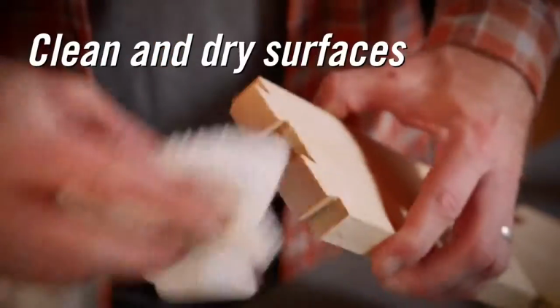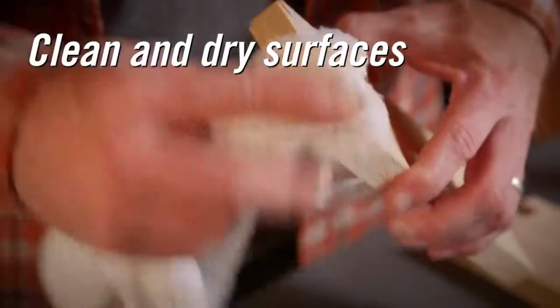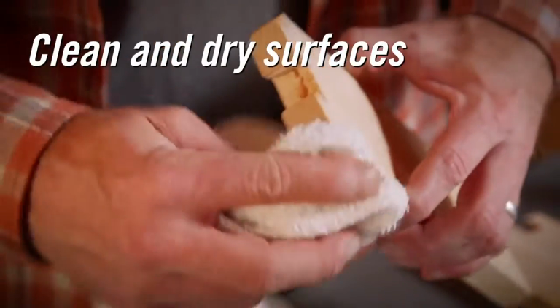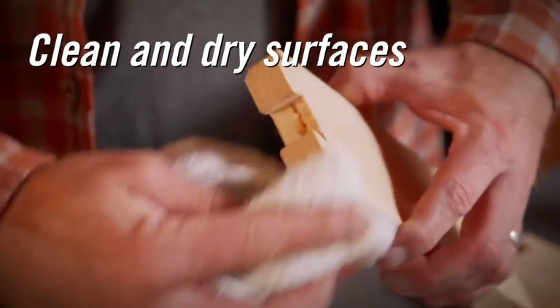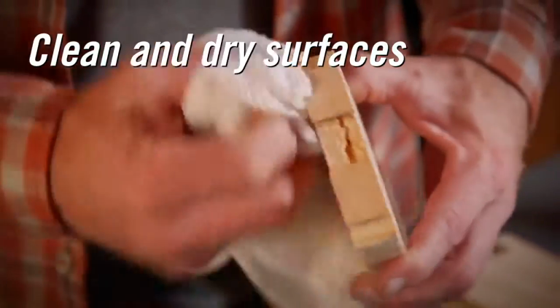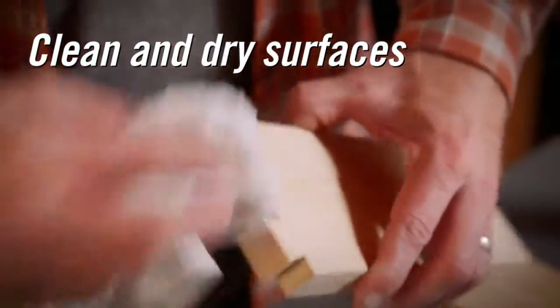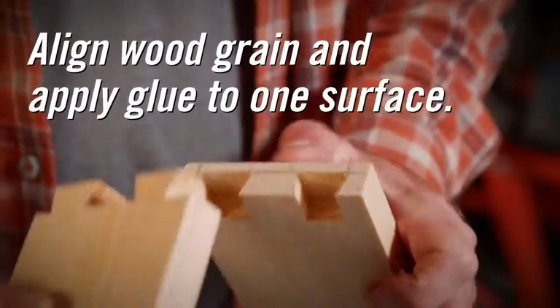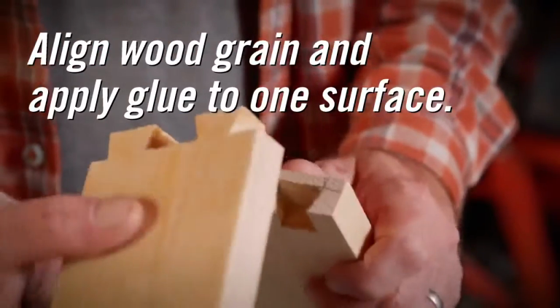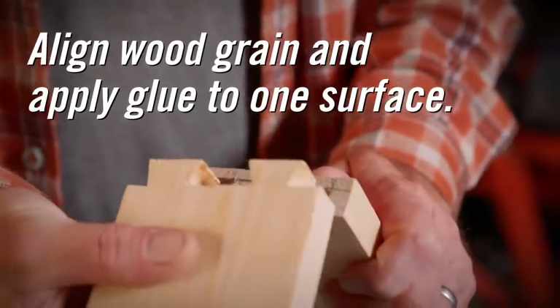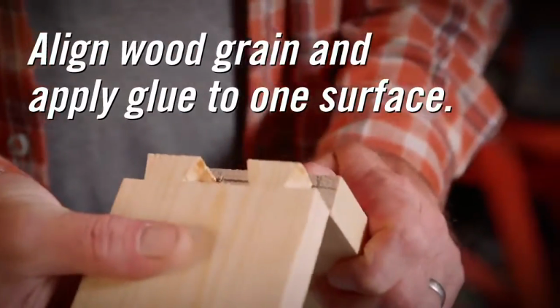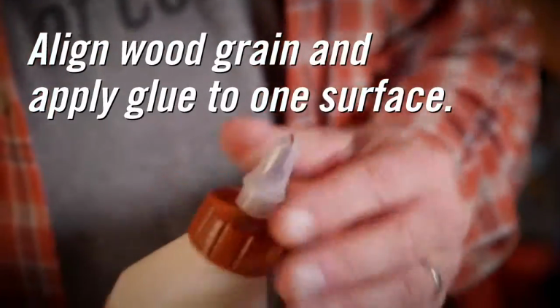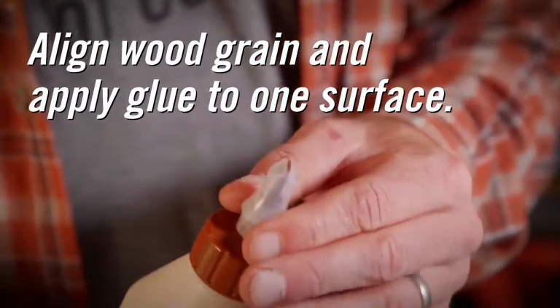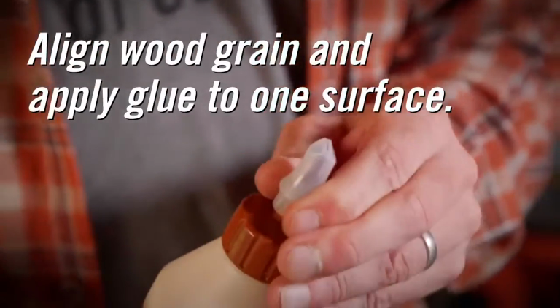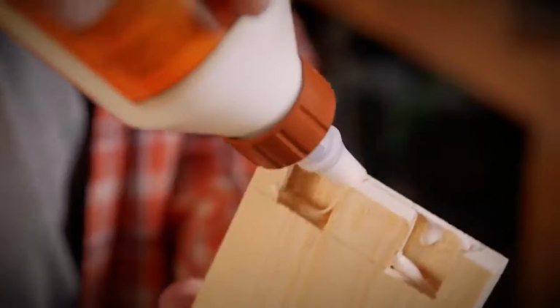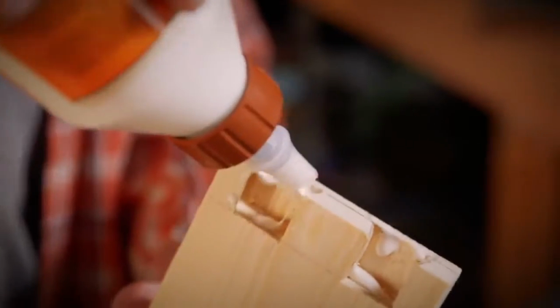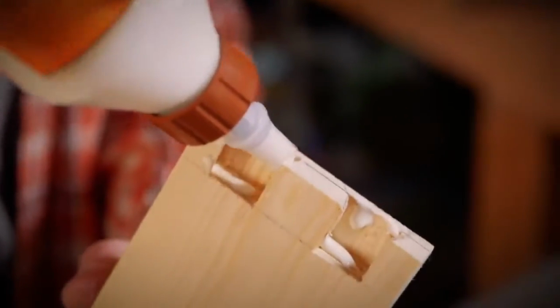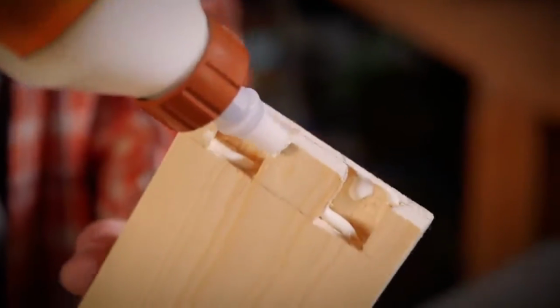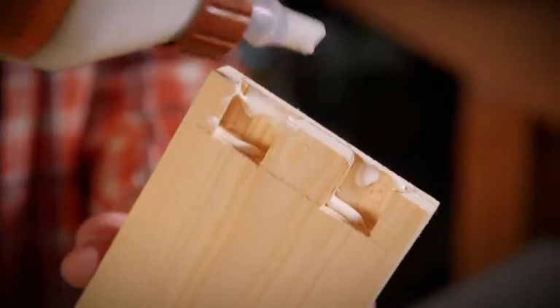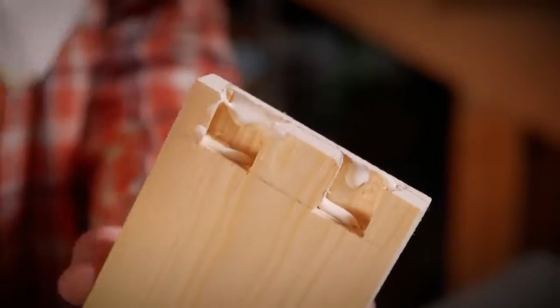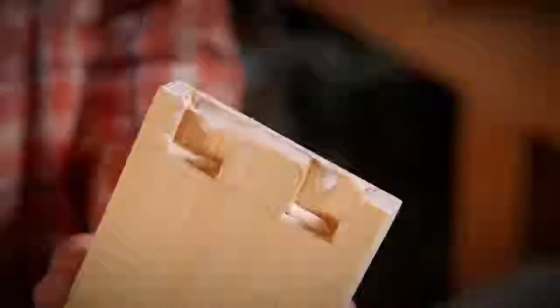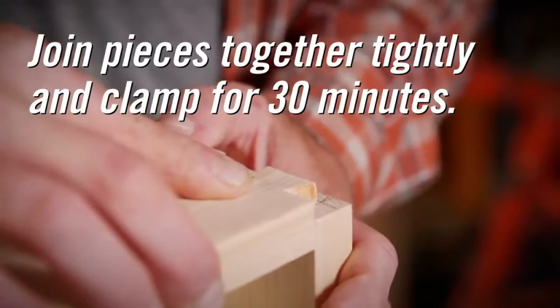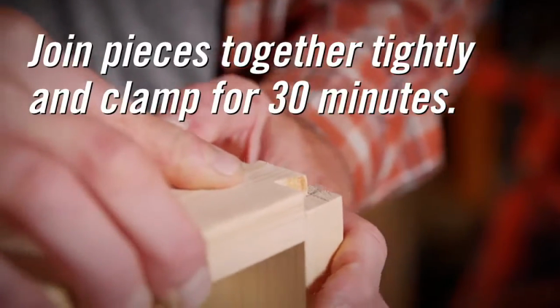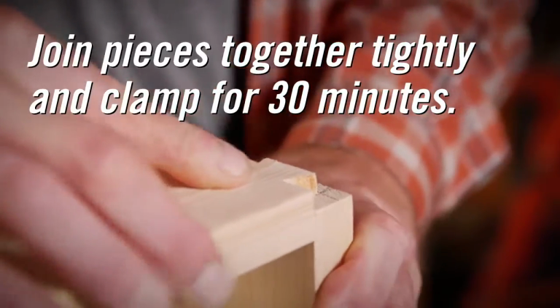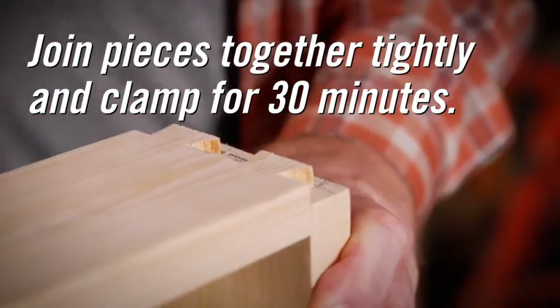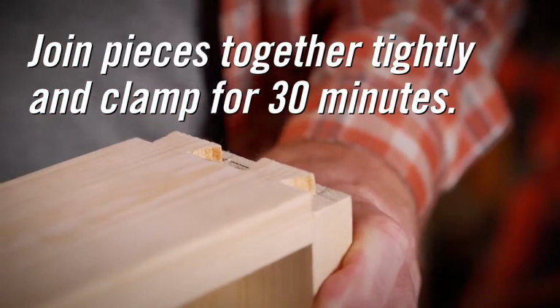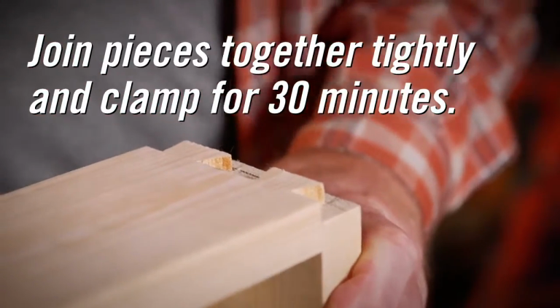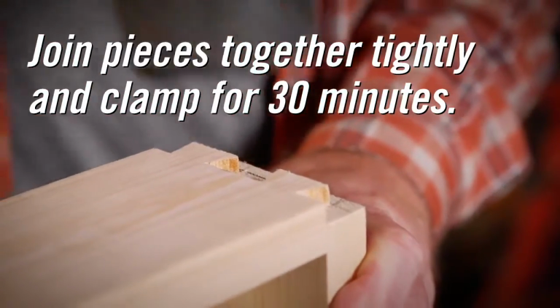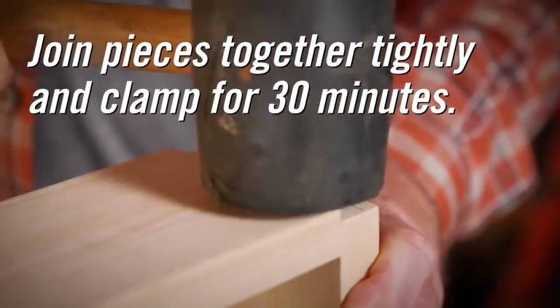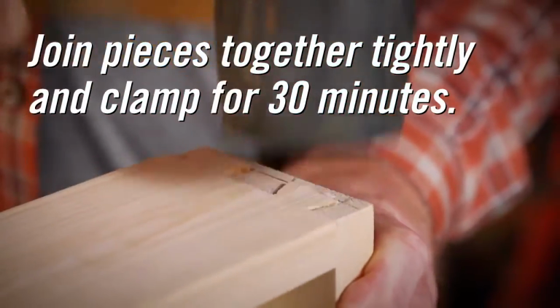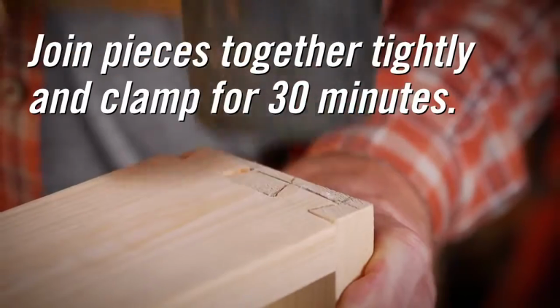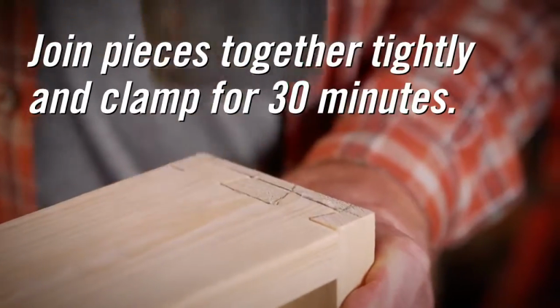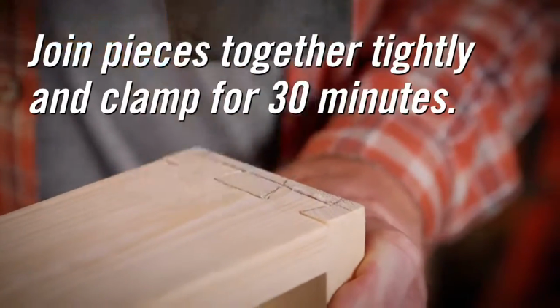Next, clean and dry the surfaces to be bonded. Be sure to line up the grain of the two pieces of wood and apply glue generously to one surface. Join the two pieces together and move into the desired position. The wood should fit tightly together with no gaps. This ensures a strong and continuous bond.